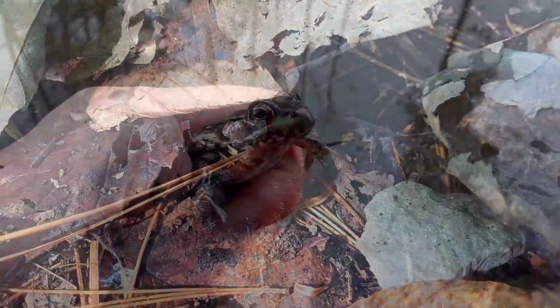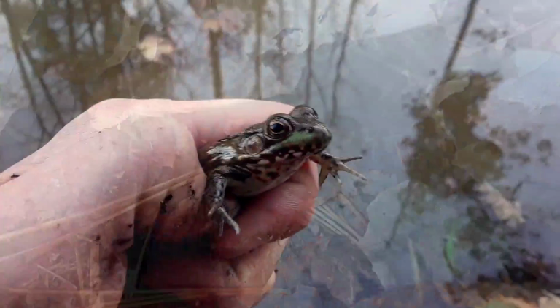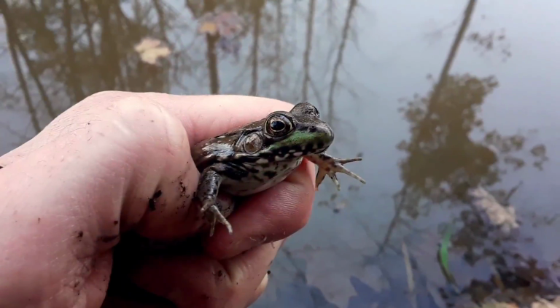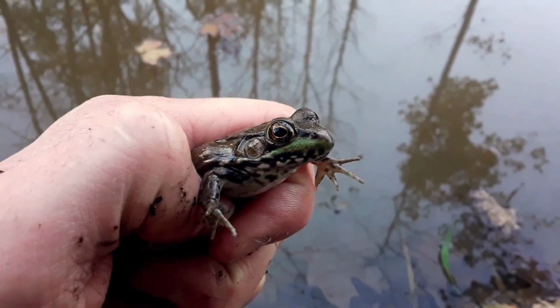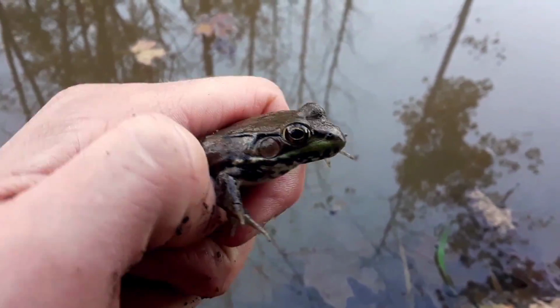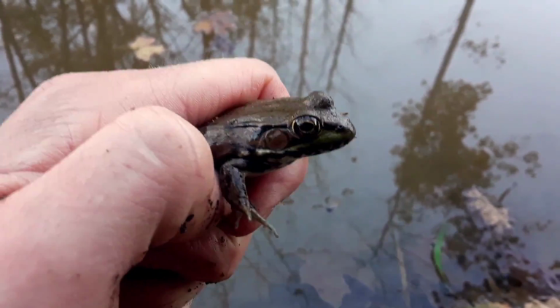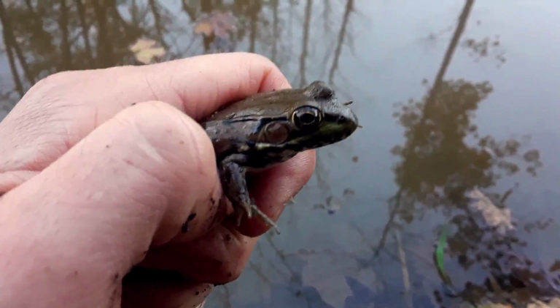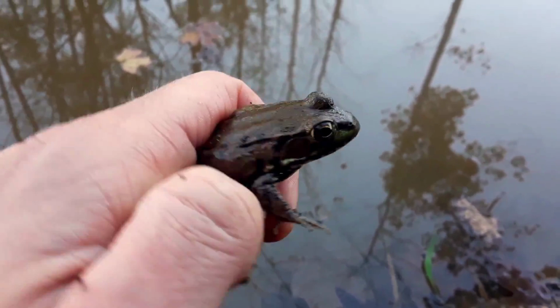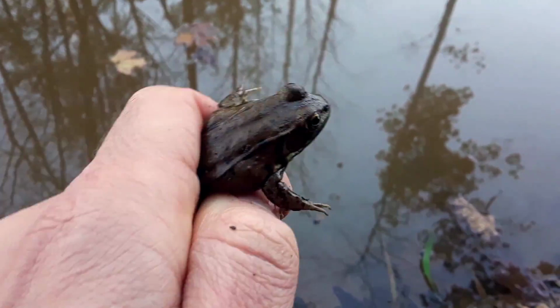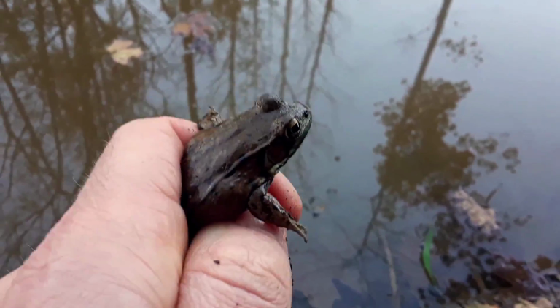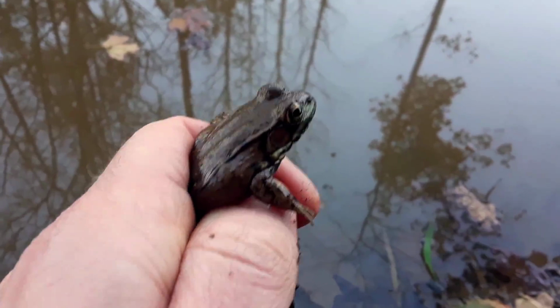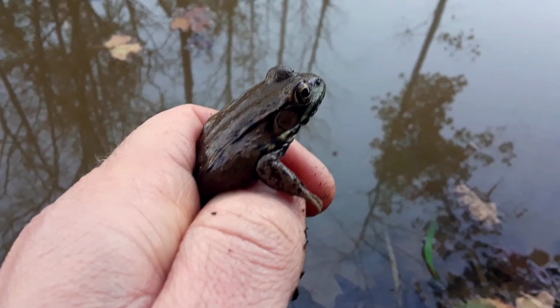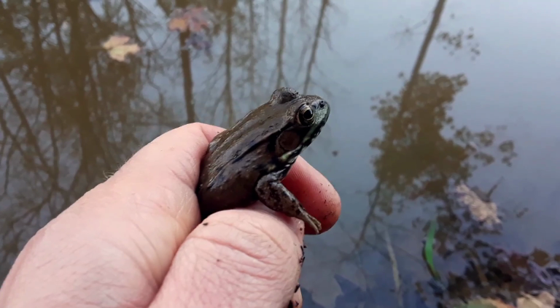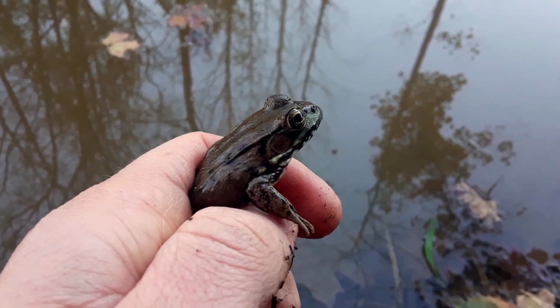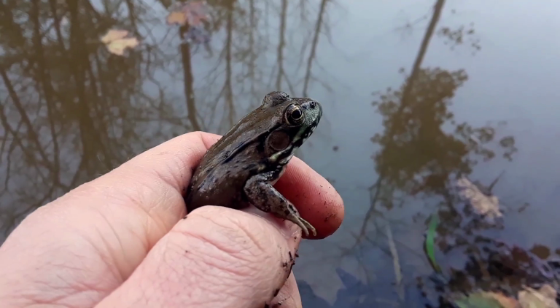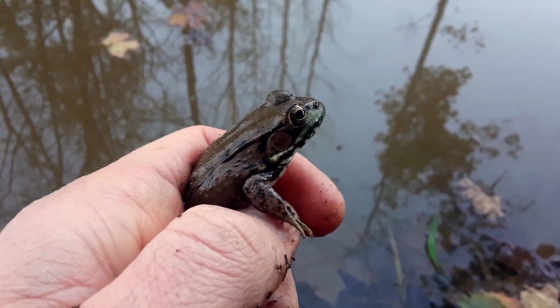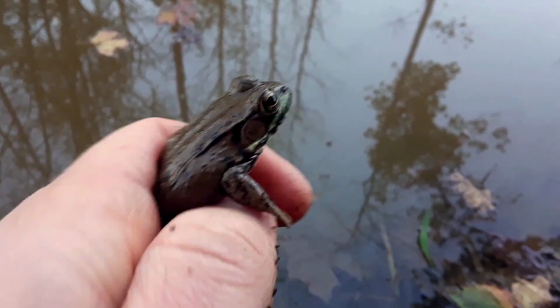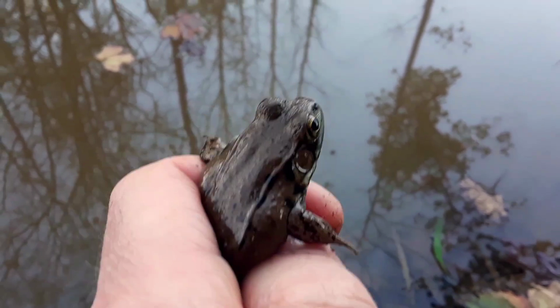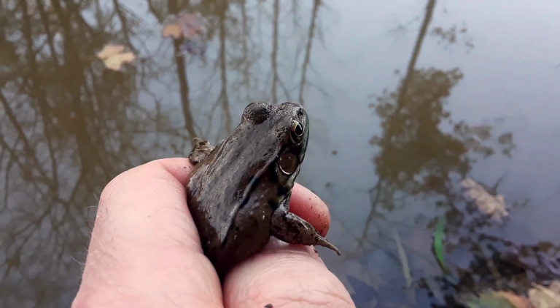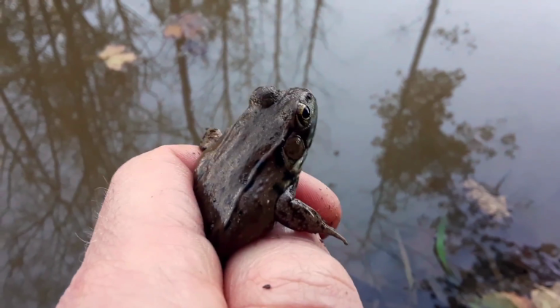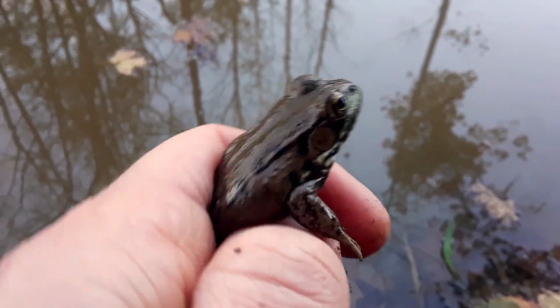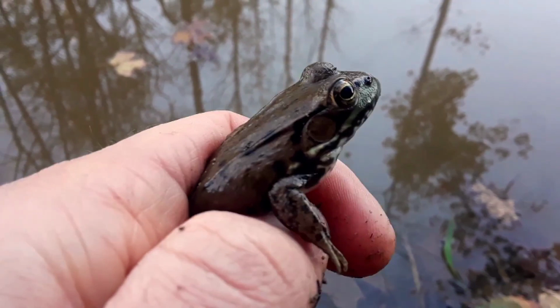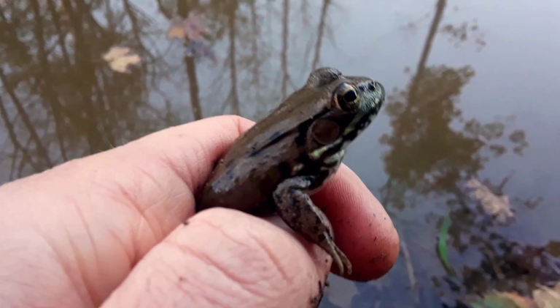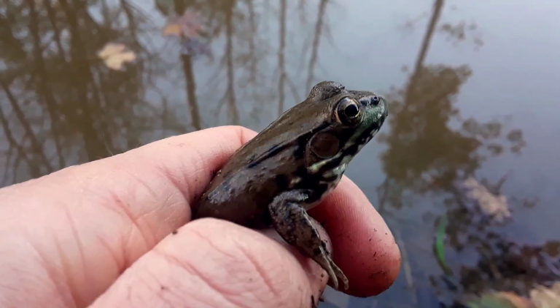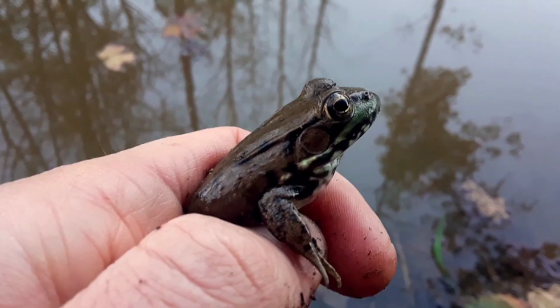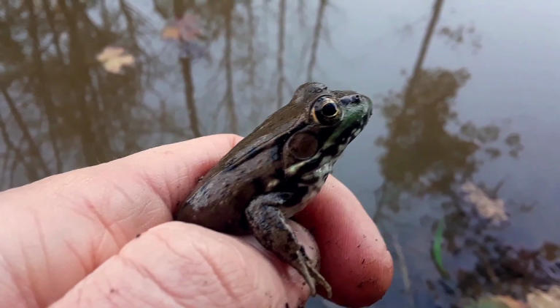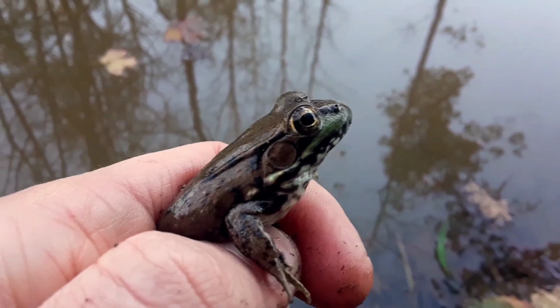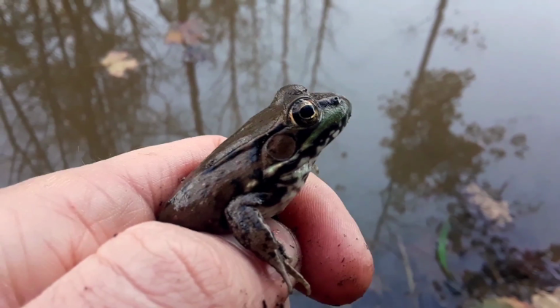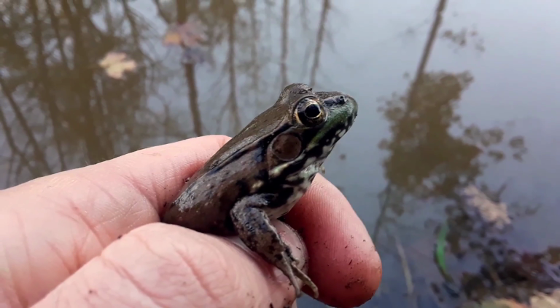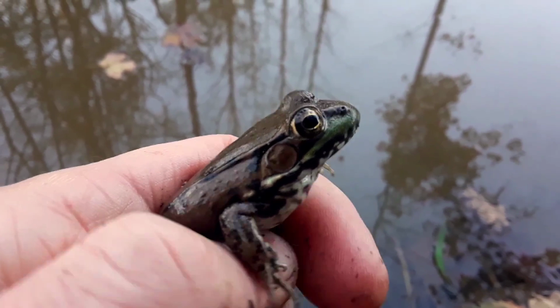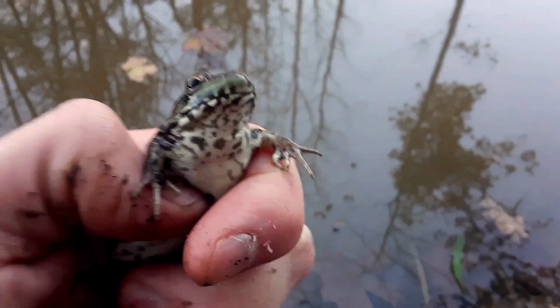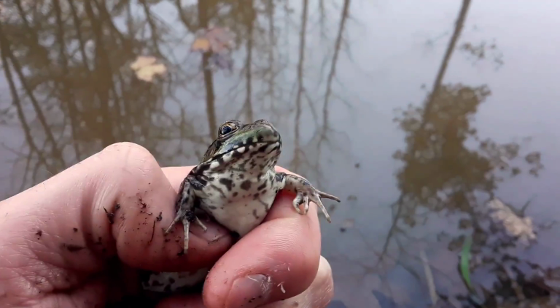I found another amphibian, just like that redback salamander, although a little different. Of course, this is a frog — a green frog. You can tell by those lines that go behind the eyes. Every amphibian needs and loves water.